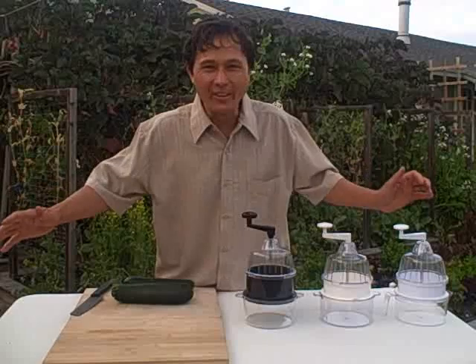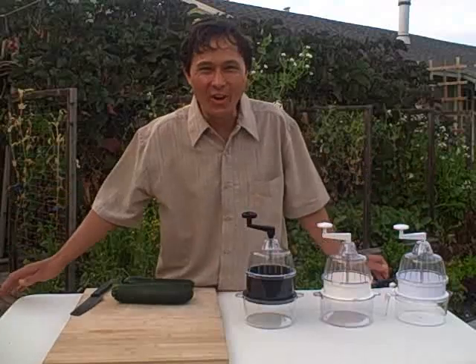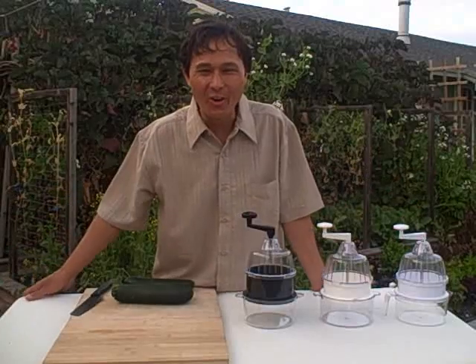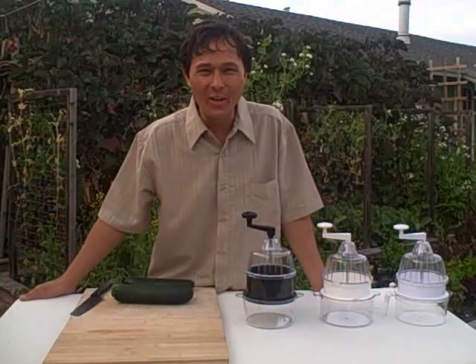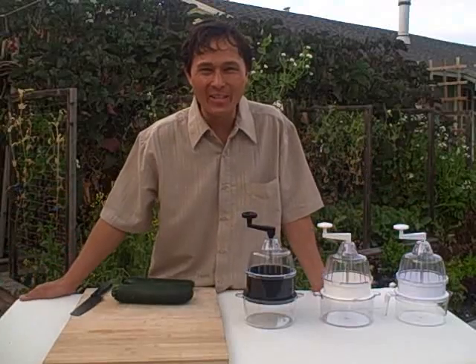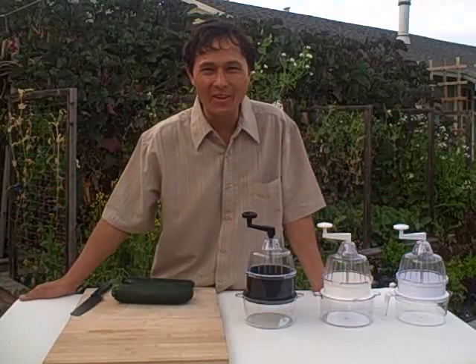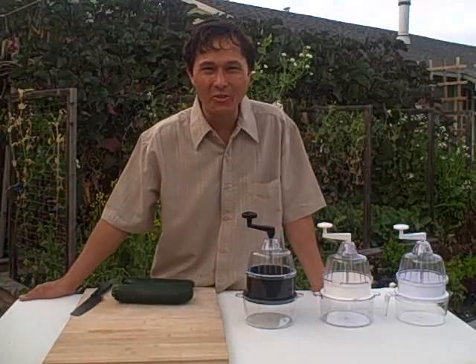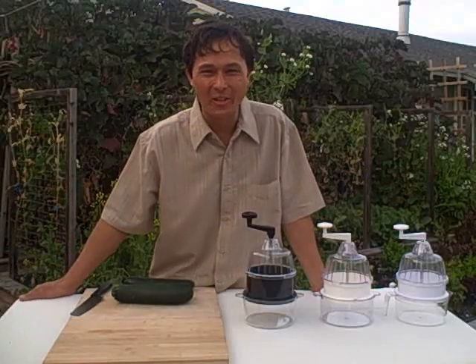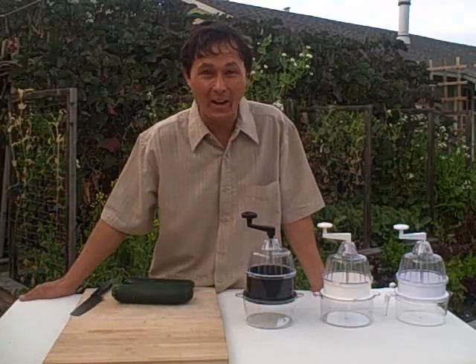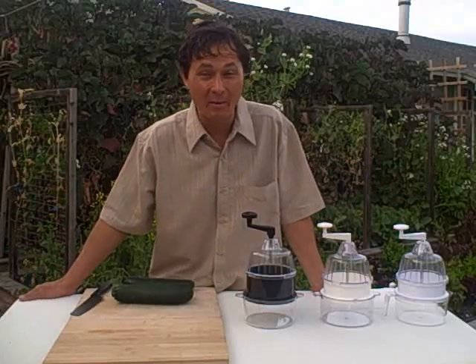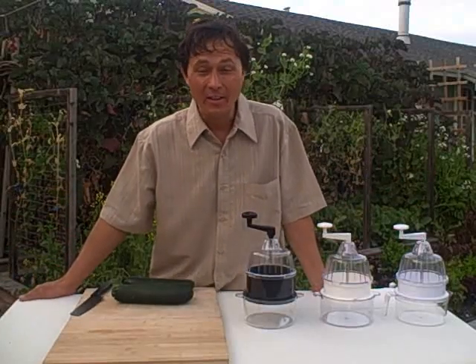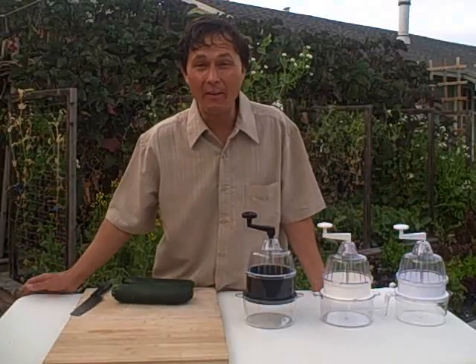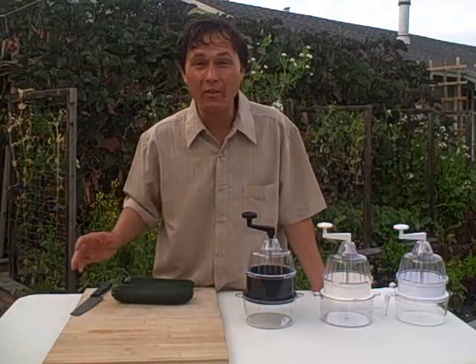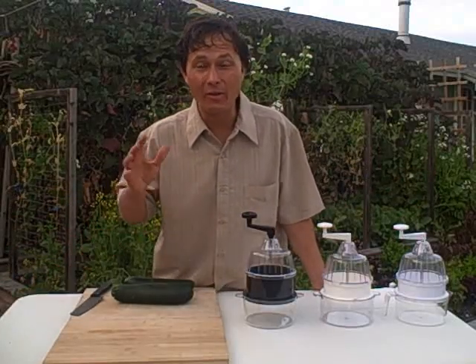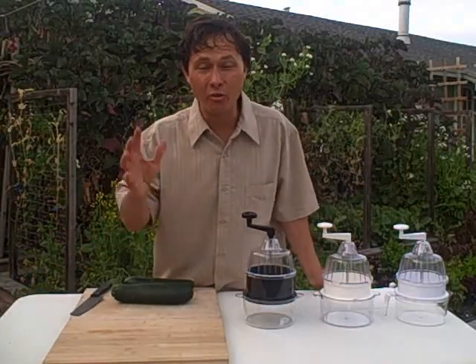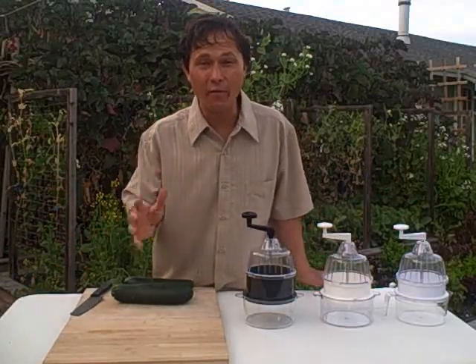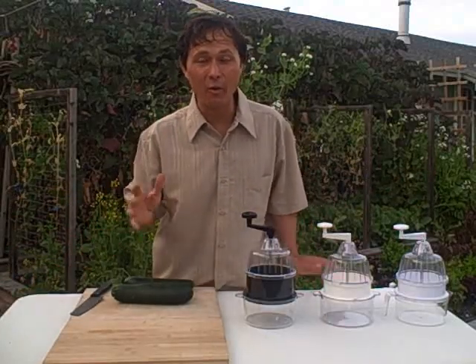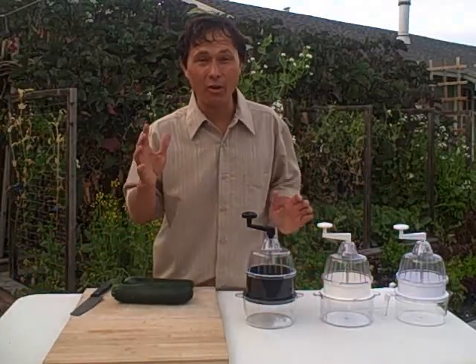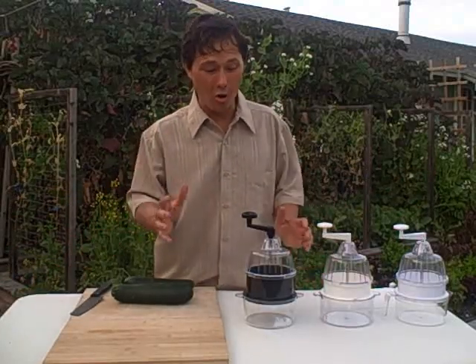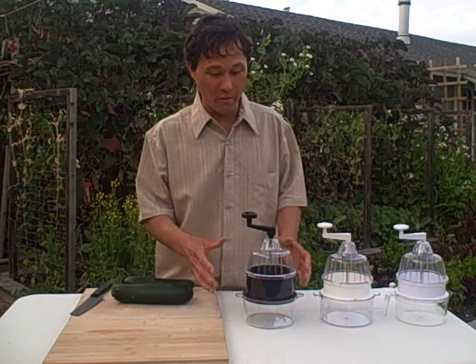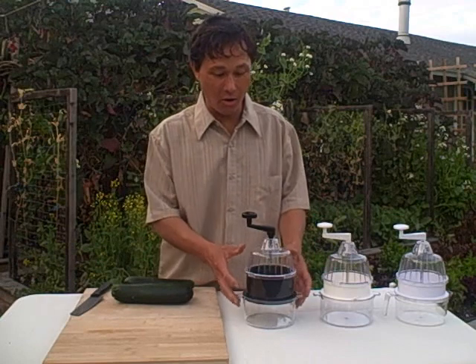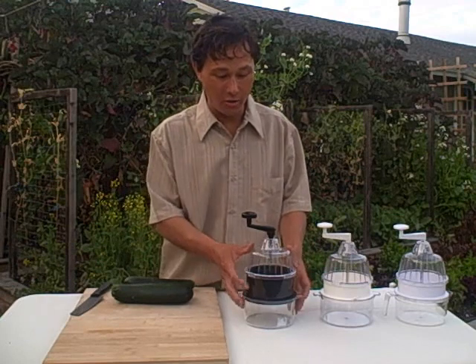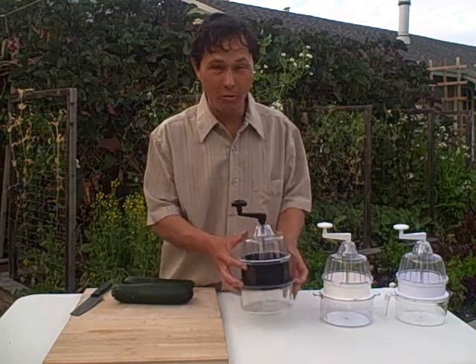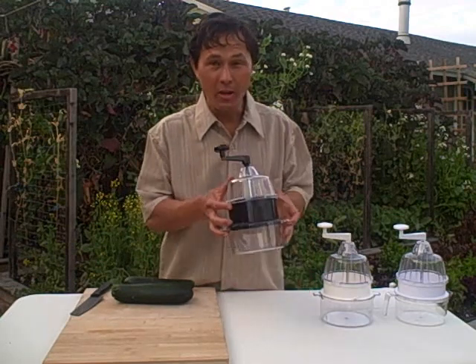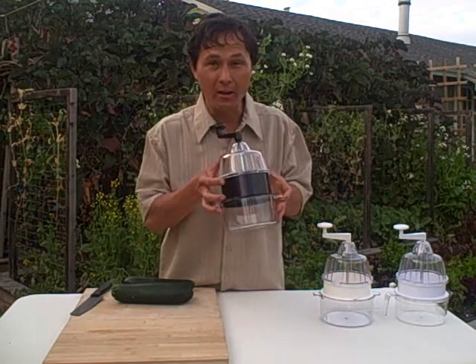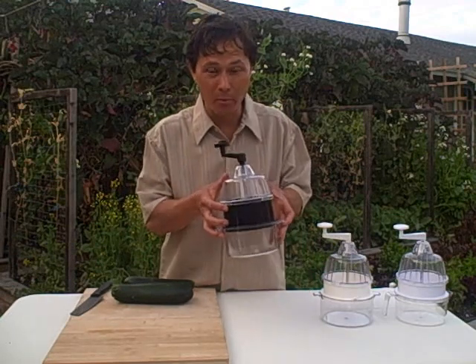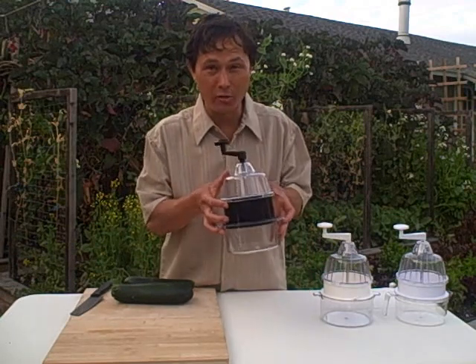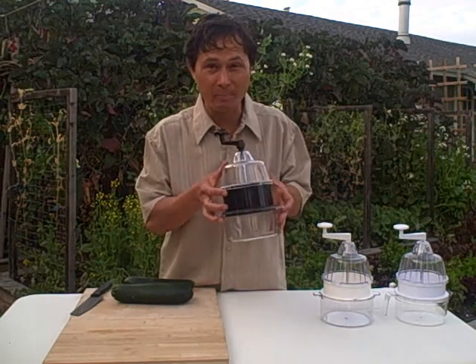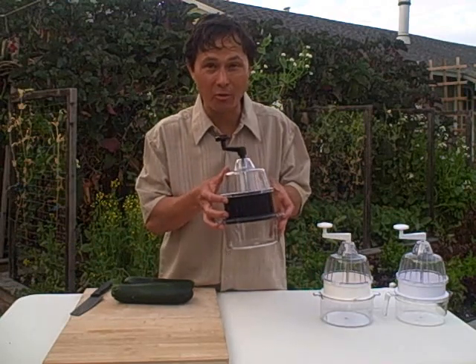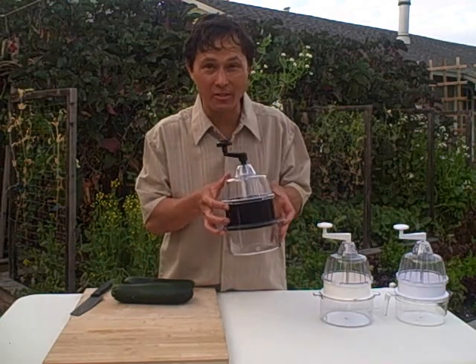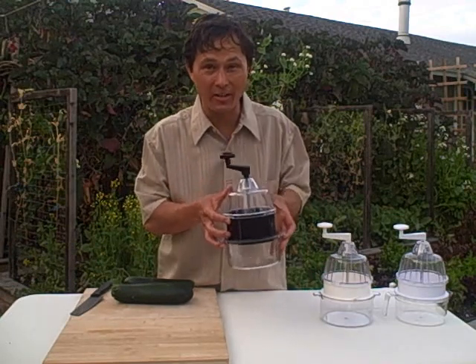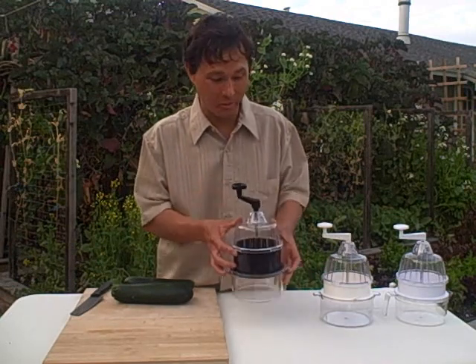This is John Kohler with discountjuicers.com. Today I have a very special treat for you. We're going to go over the all new and improved spiral slicer.